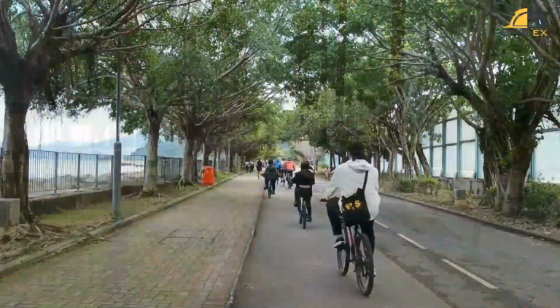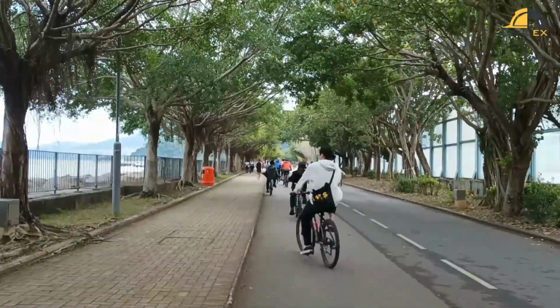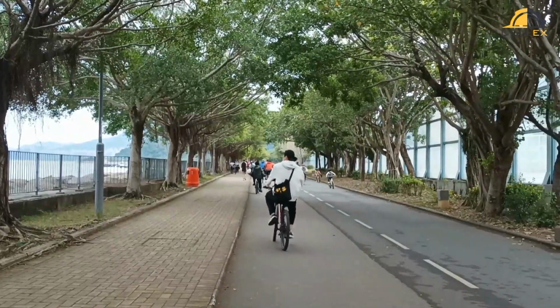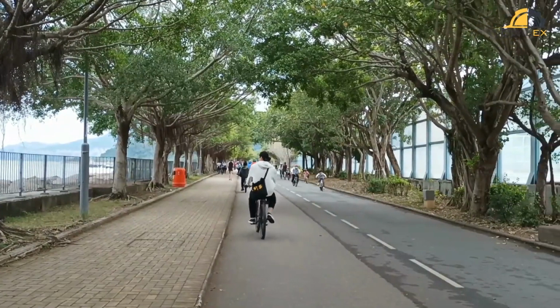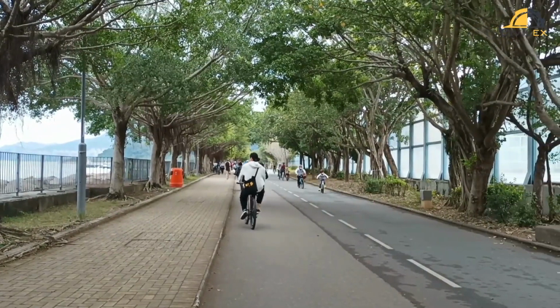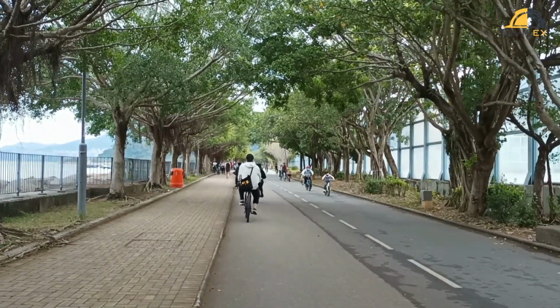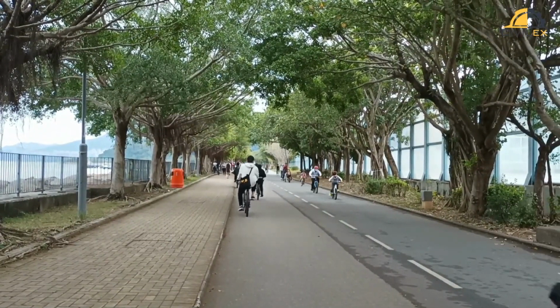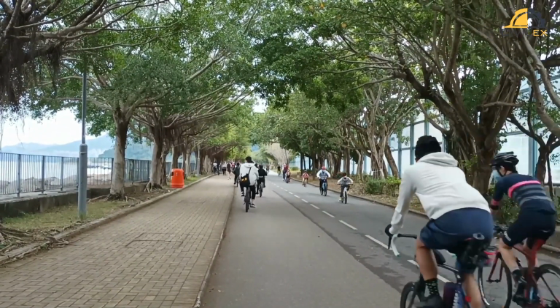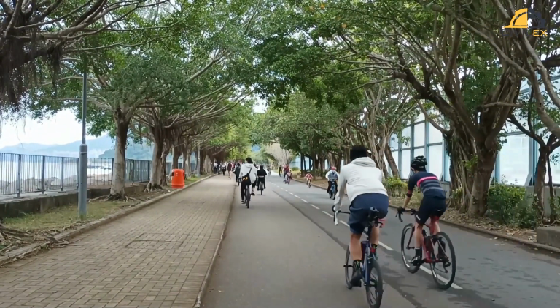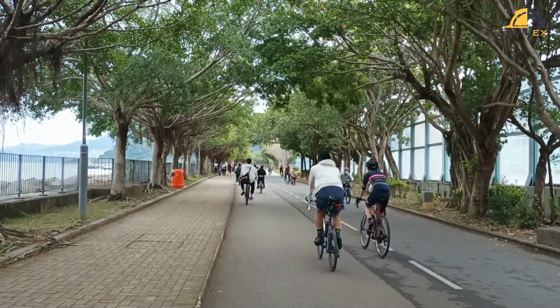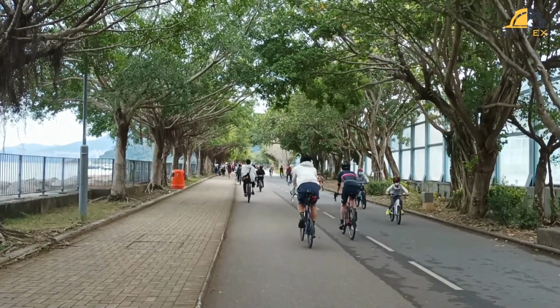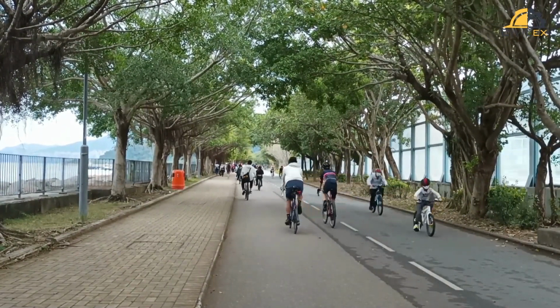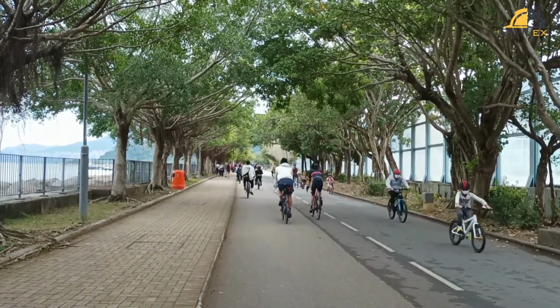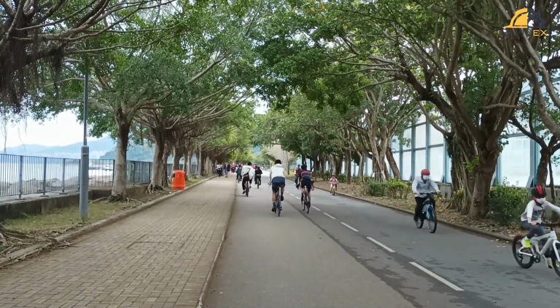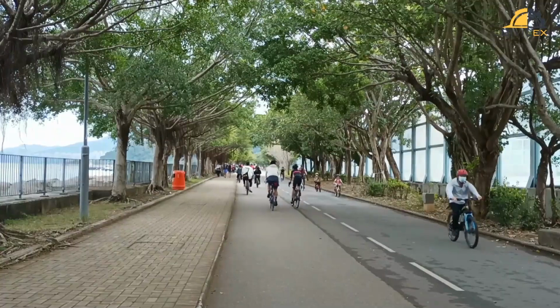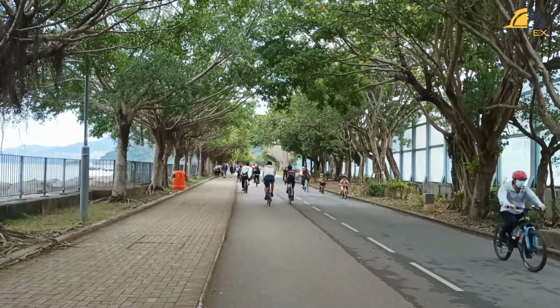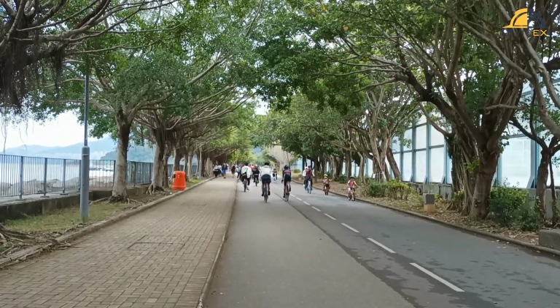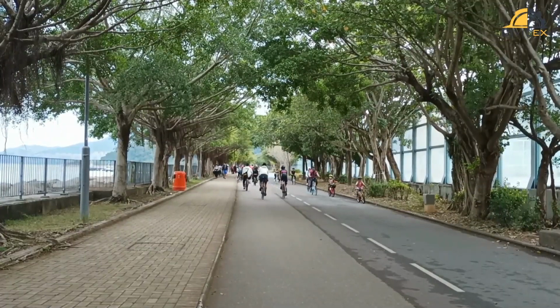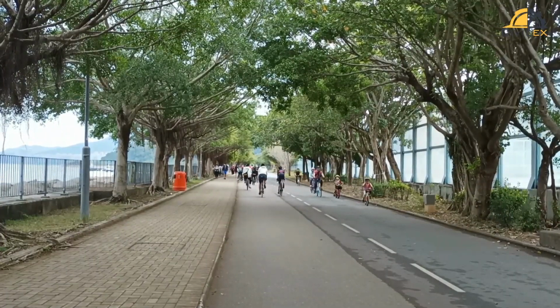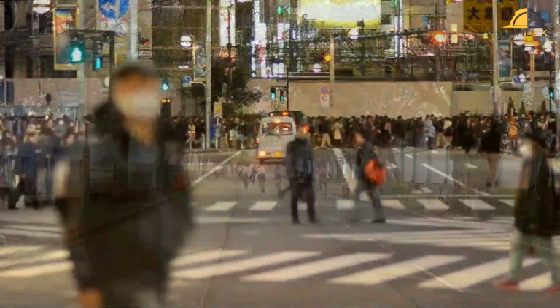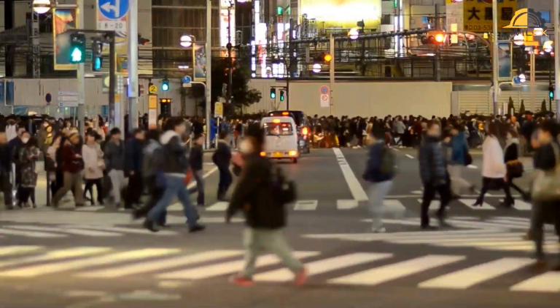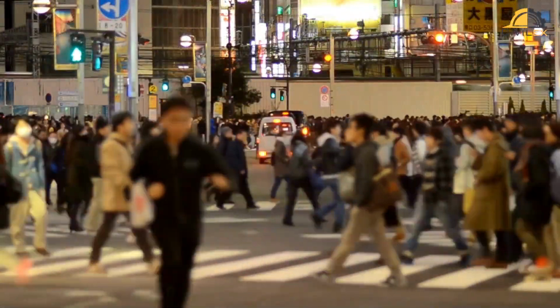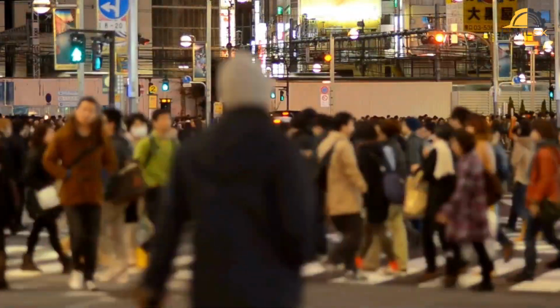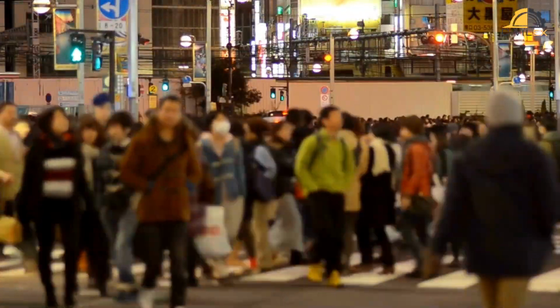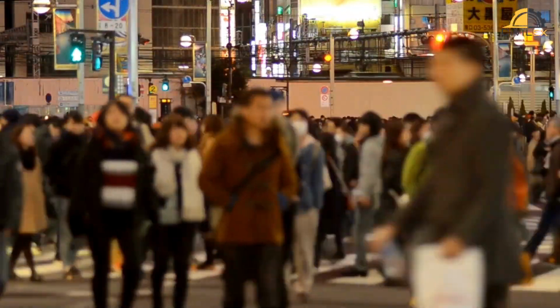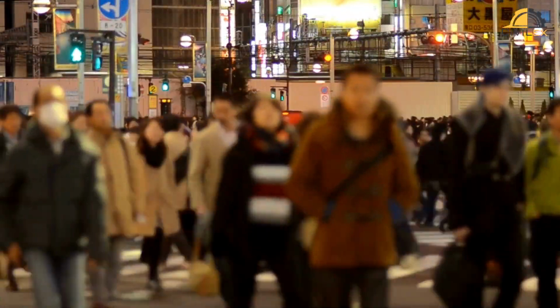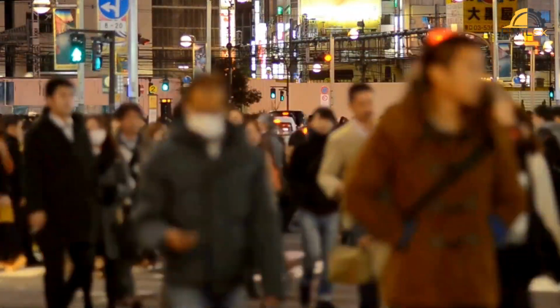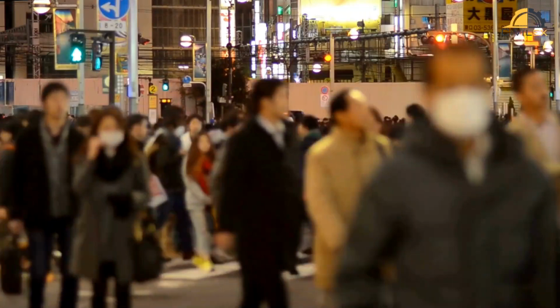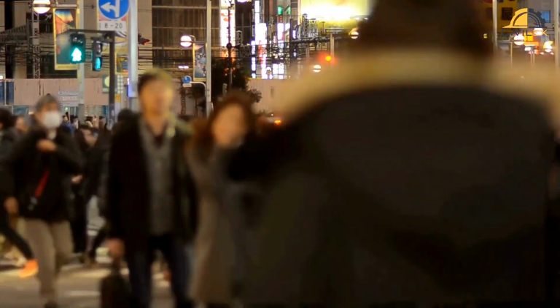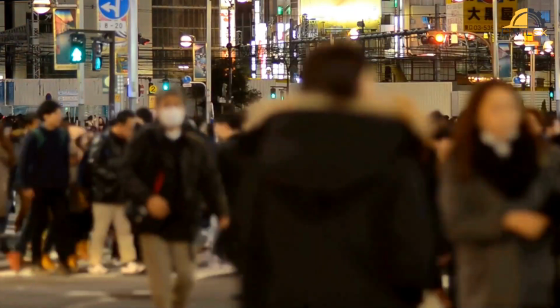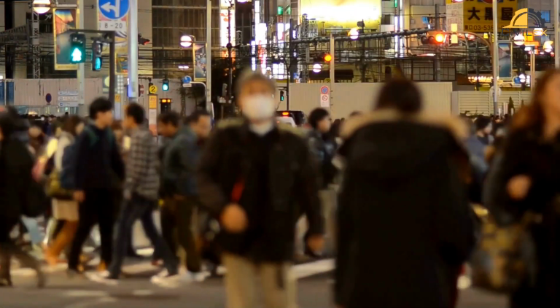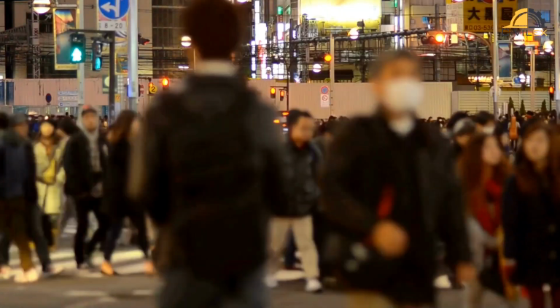Pedestrians need safe spaces too. Sidewalks, complete with curb ramps for accessibility, are essential. Crosswalks, with clear markings and proper signage, help pedestrians safely cross the road.